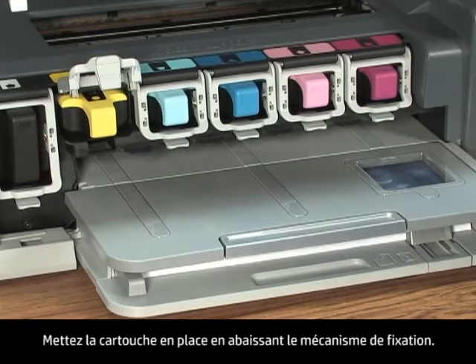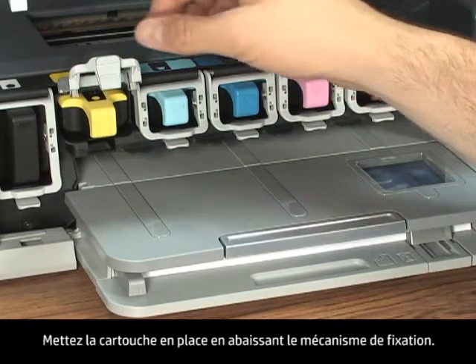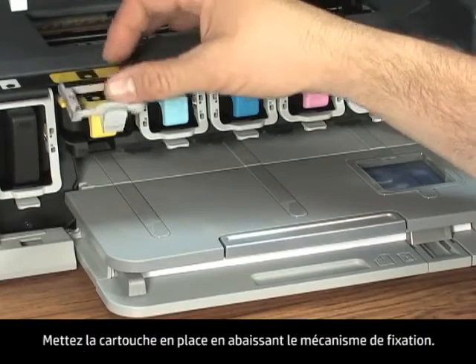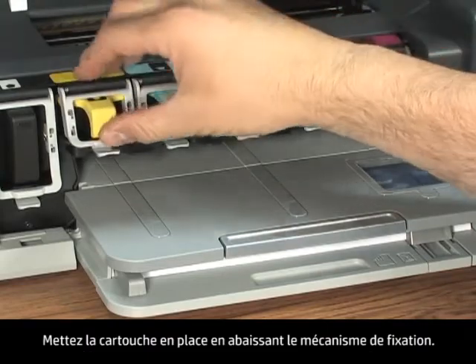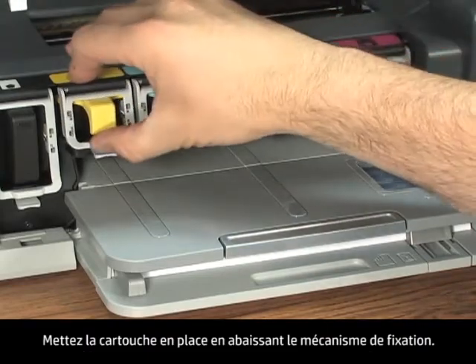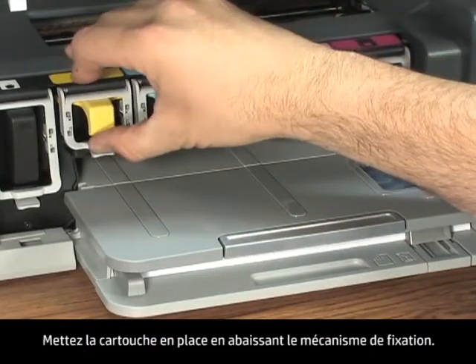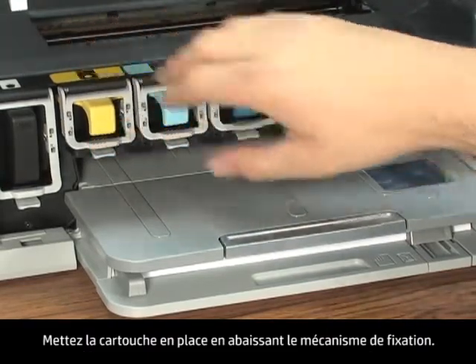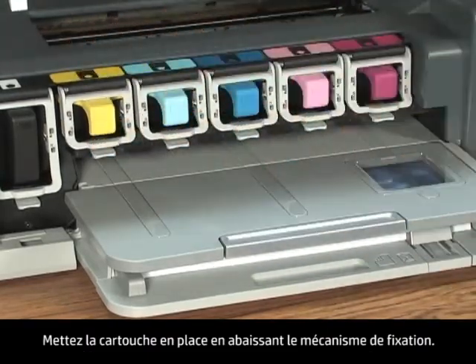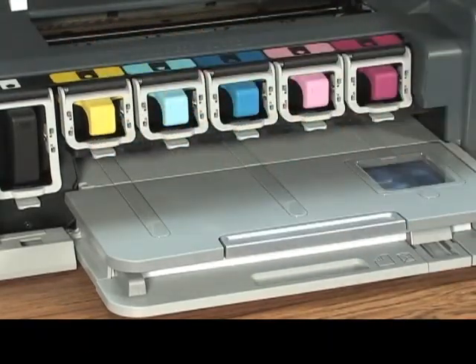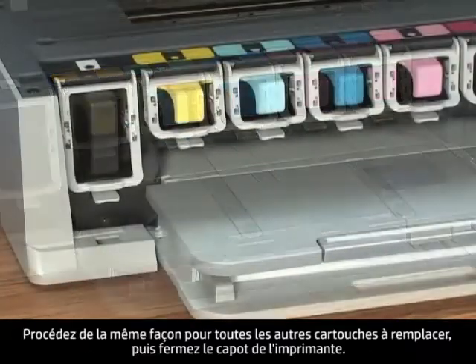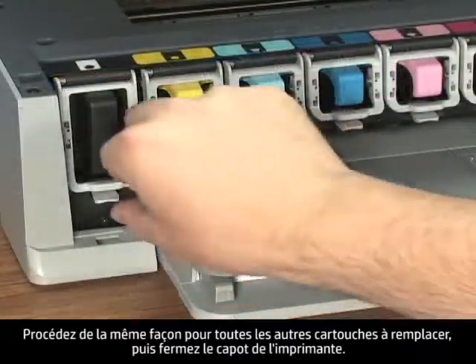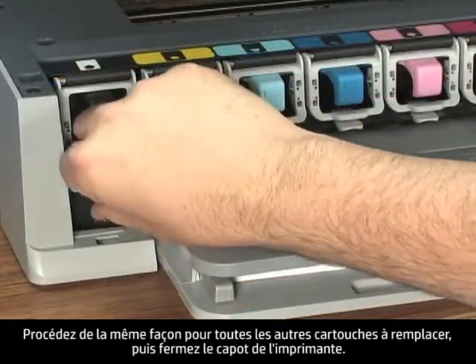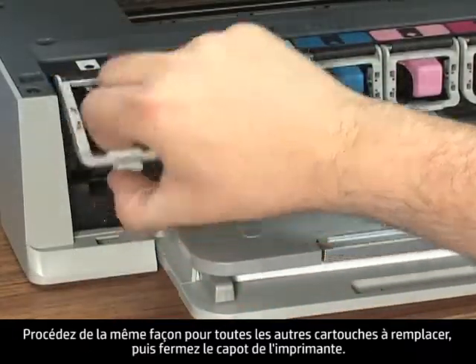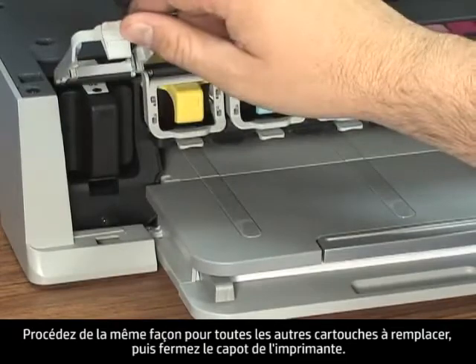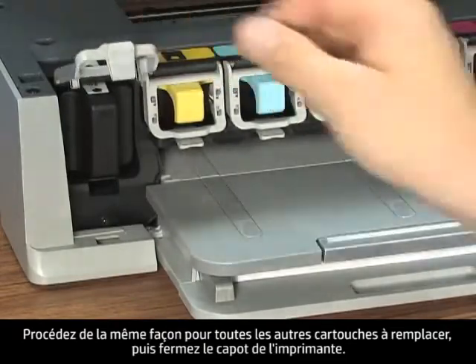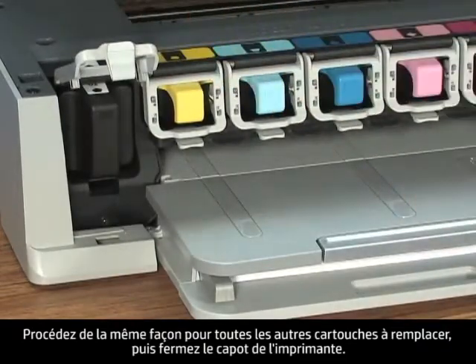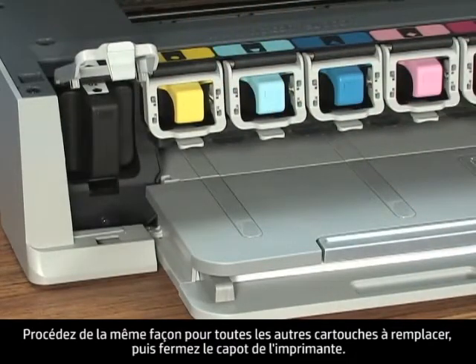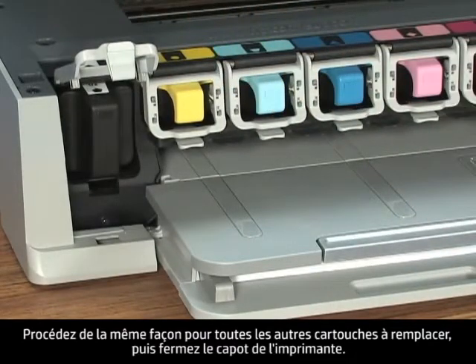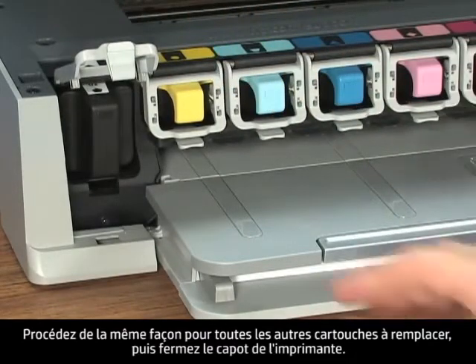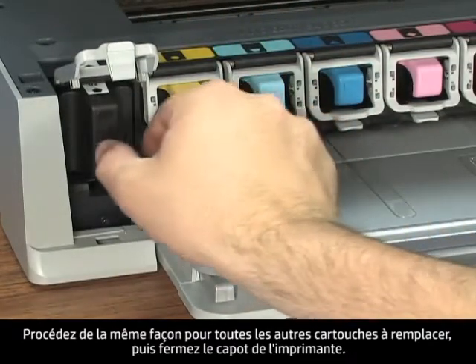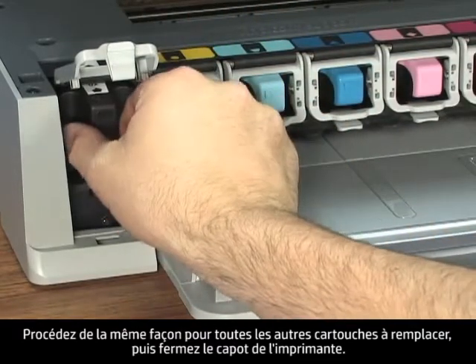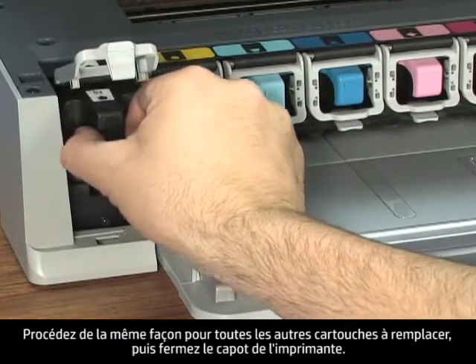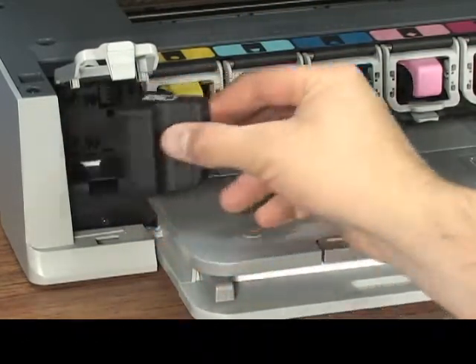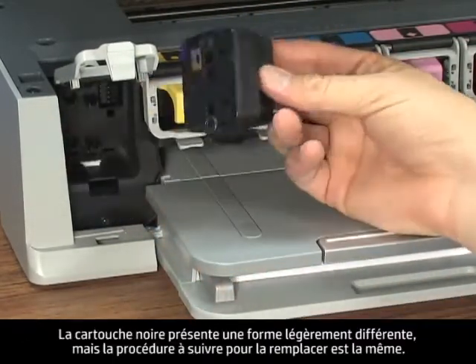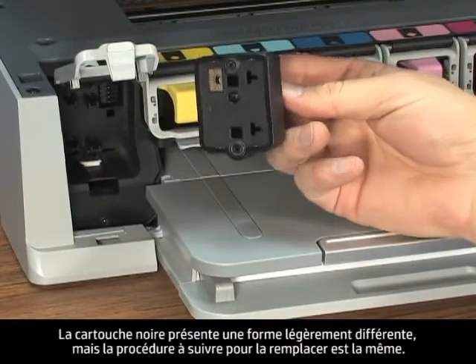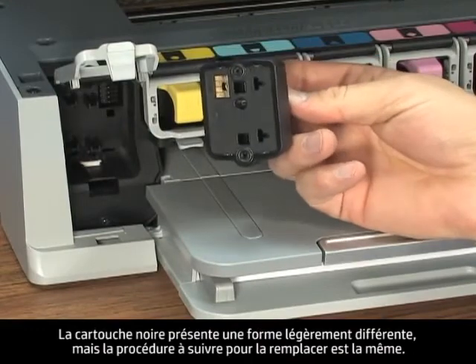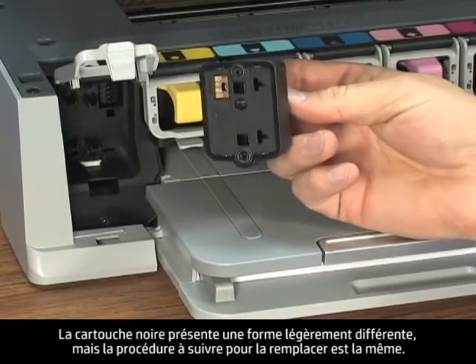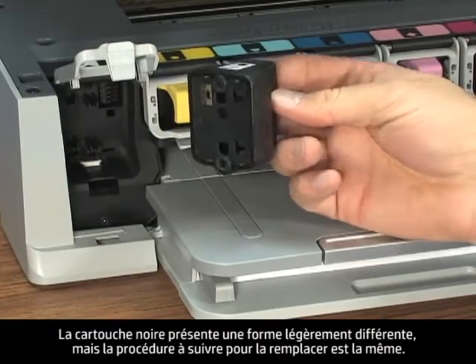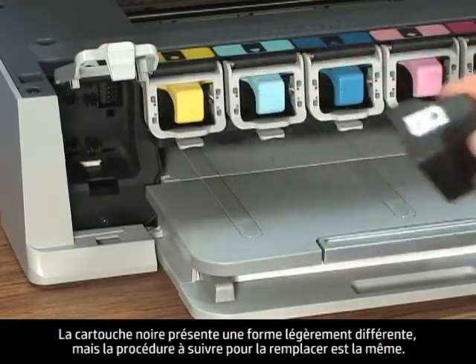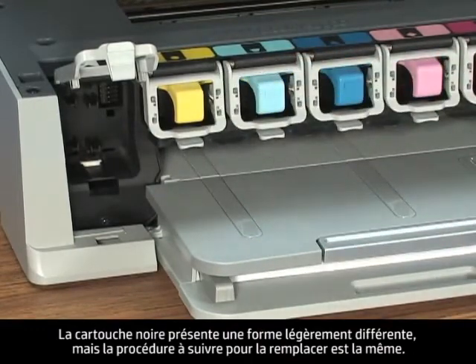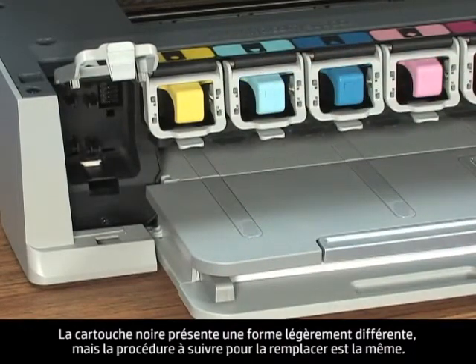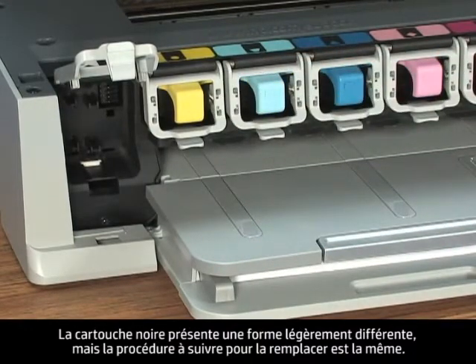Lock the cartridge into place by snapping down the latch. Replace any other cartridges that need replacing using the same steps, and then close the product. The black cartridge looks a little different, but the steps to replace it are the same.